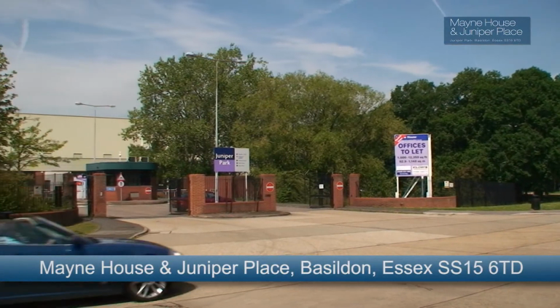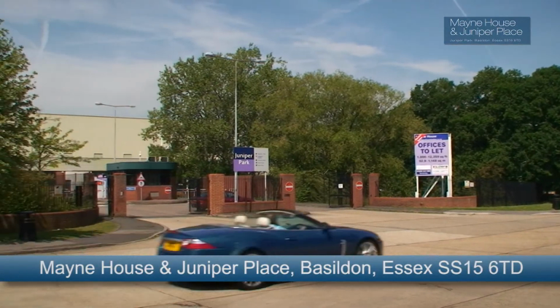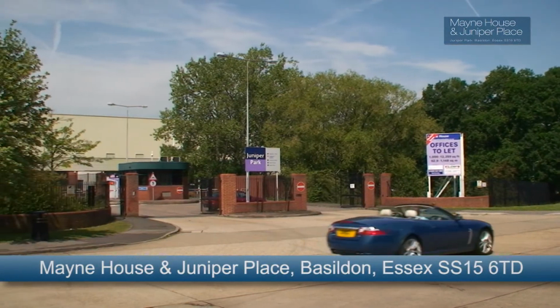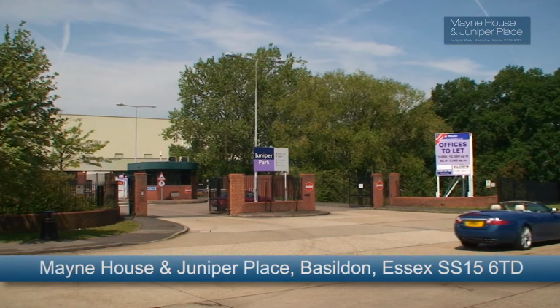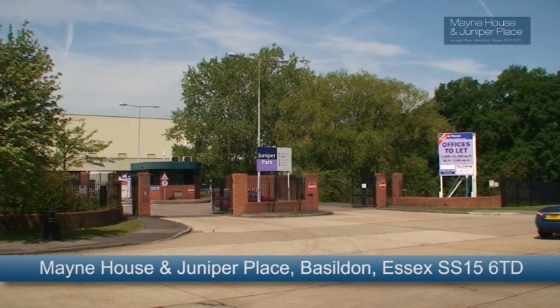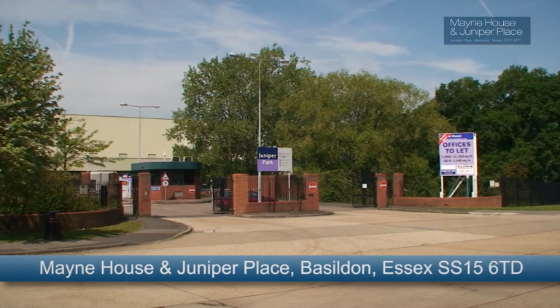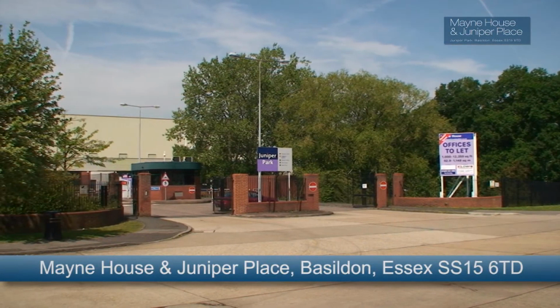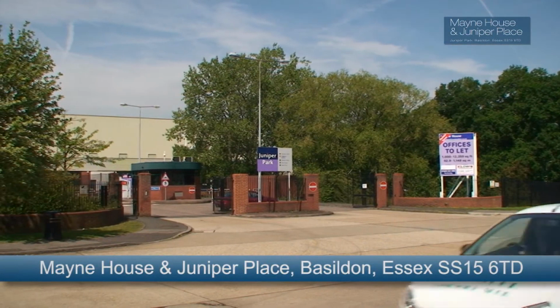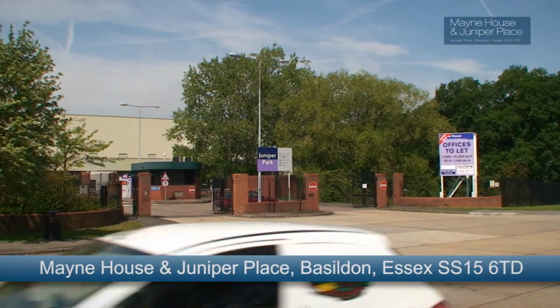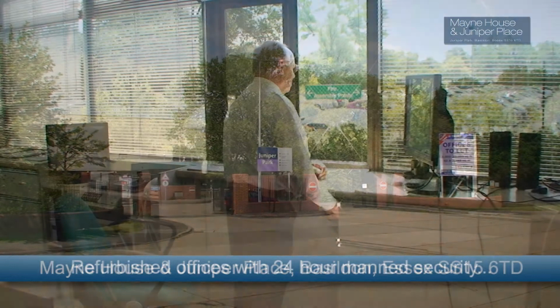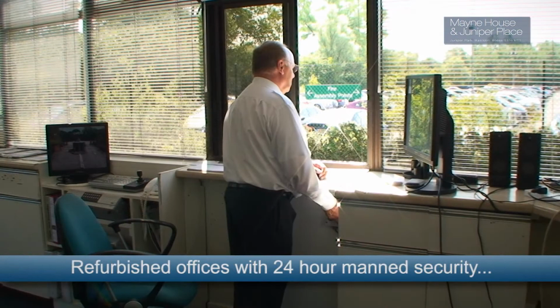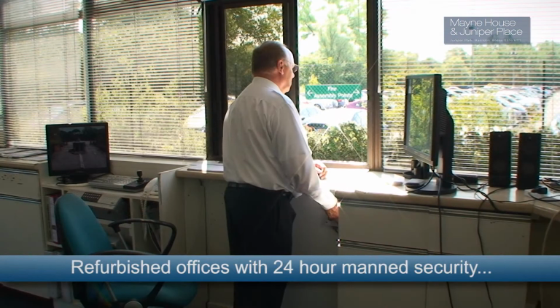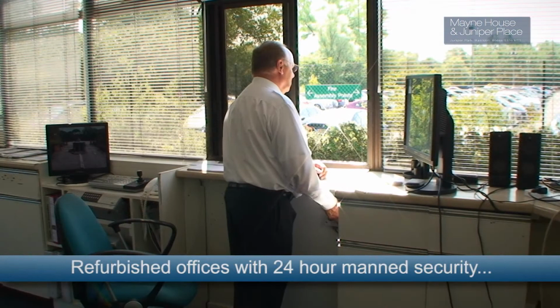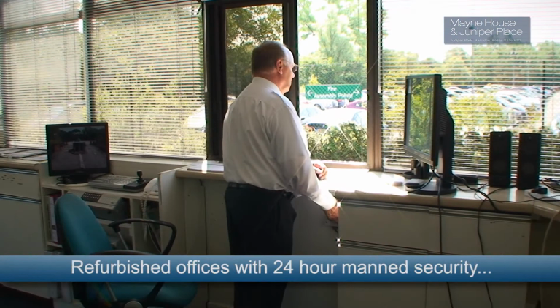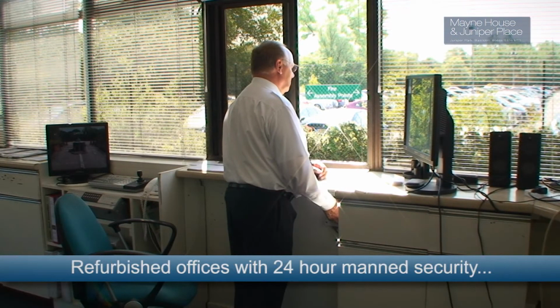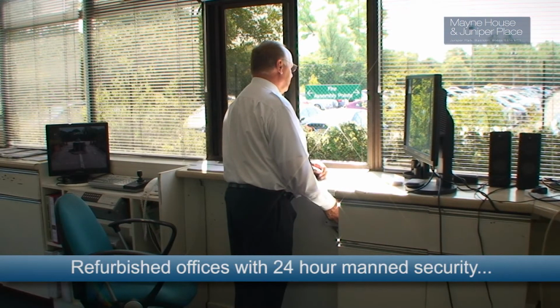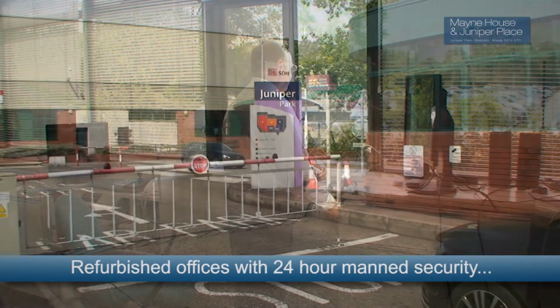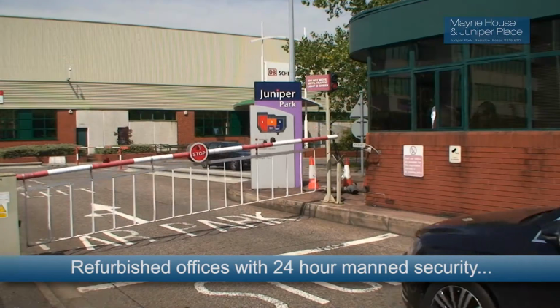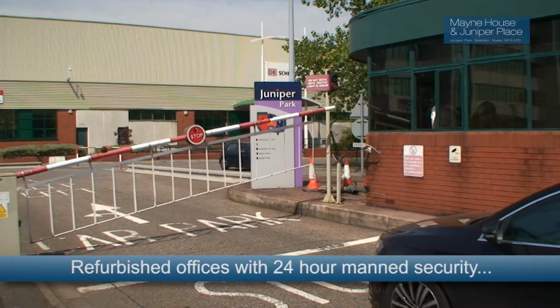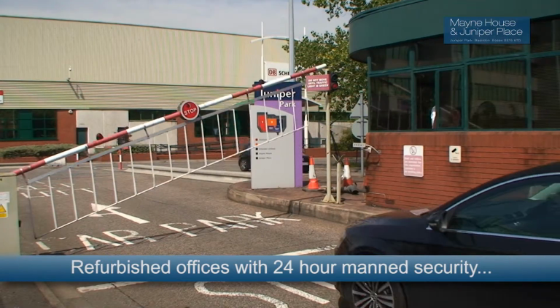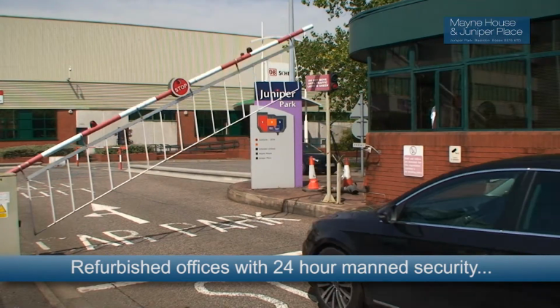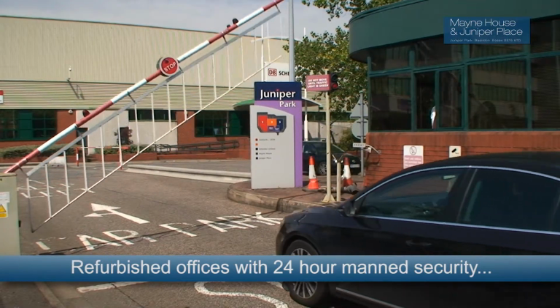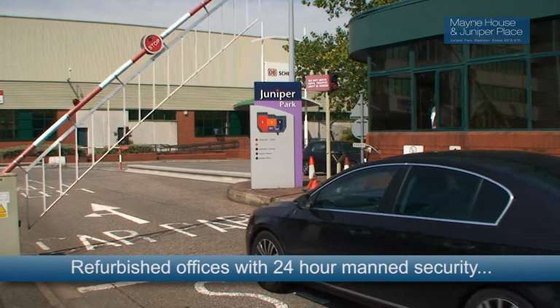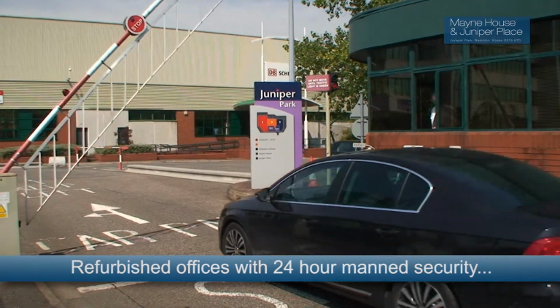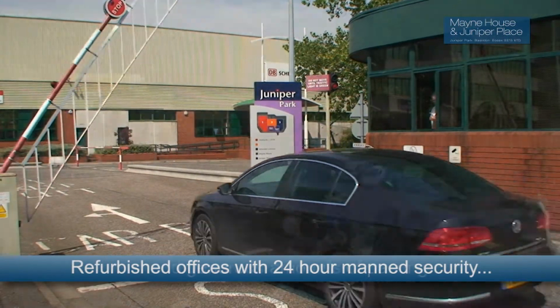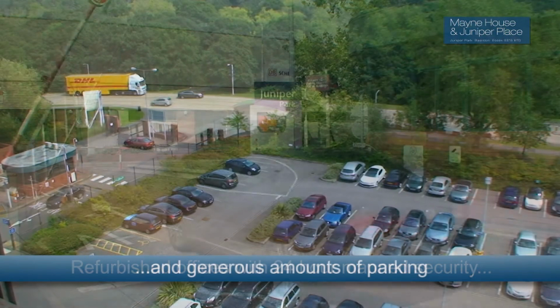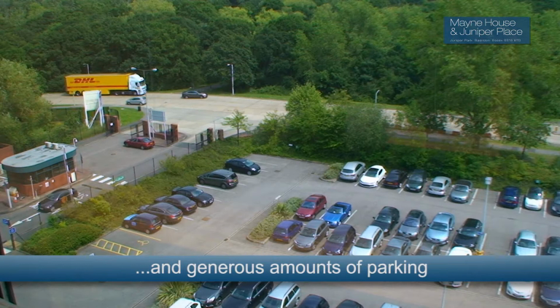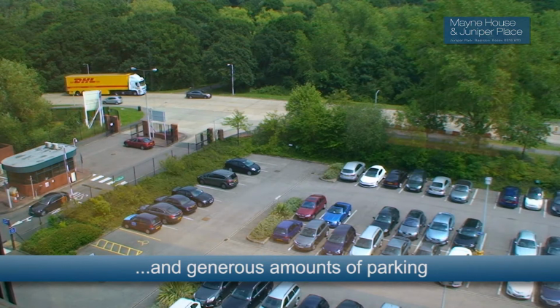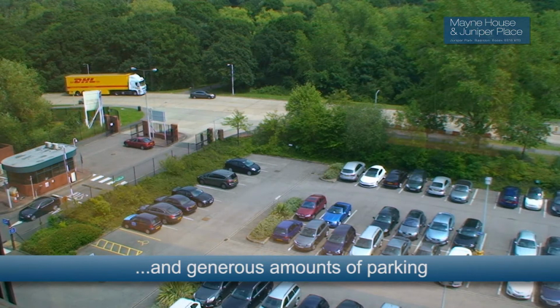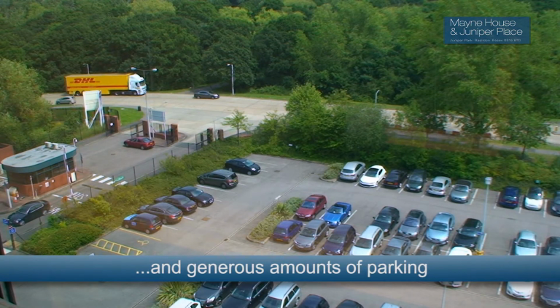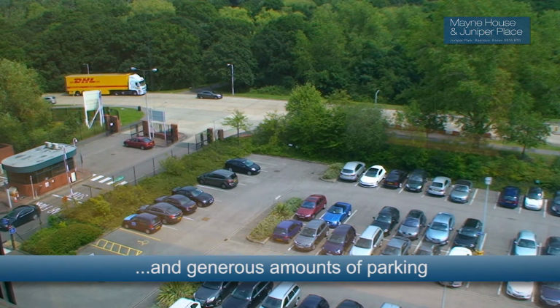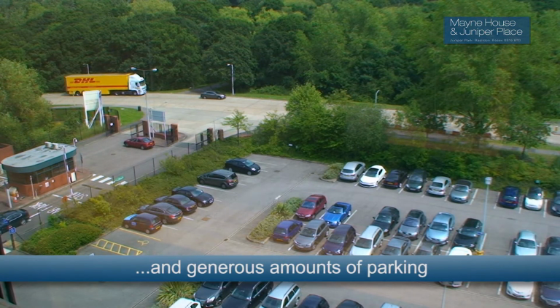Main House and Juniper Place in Basildon, Essex offer a selection of high-quality refurbished offices with 24-hour manned security and generous amounts of secure parking.